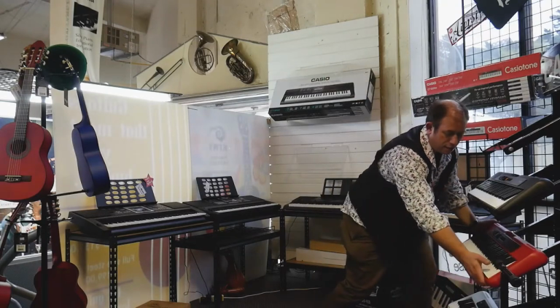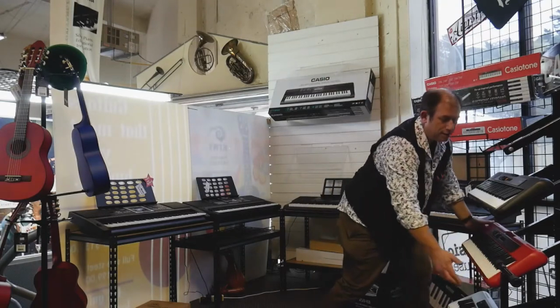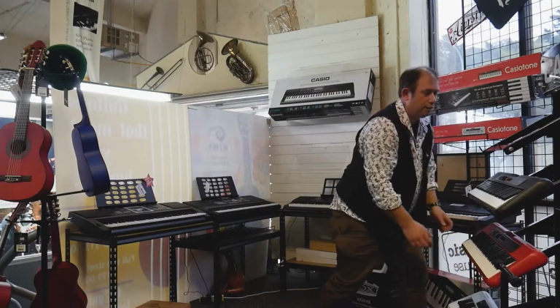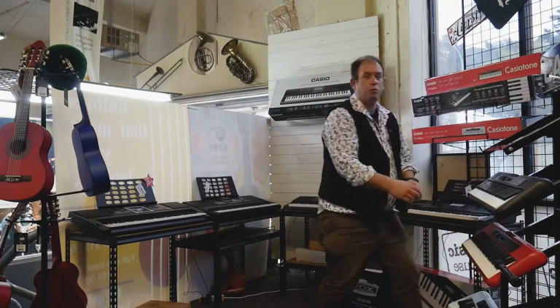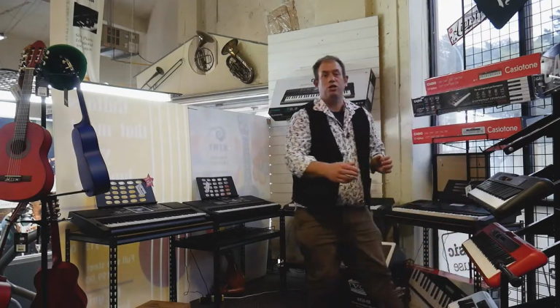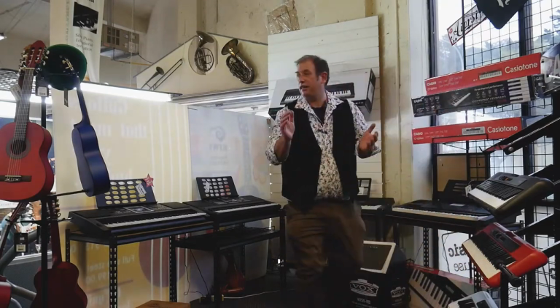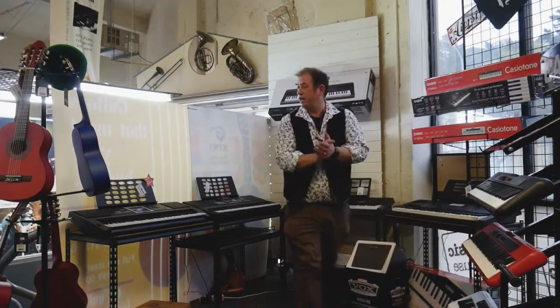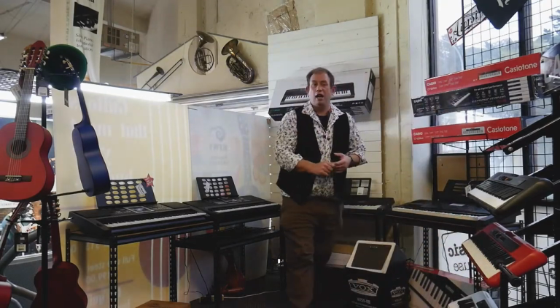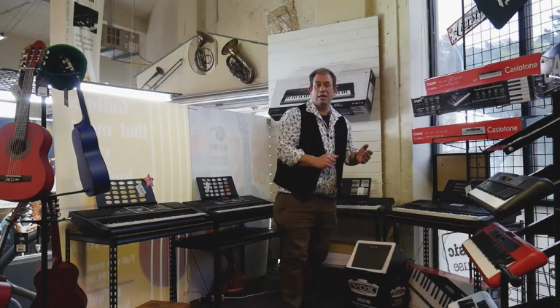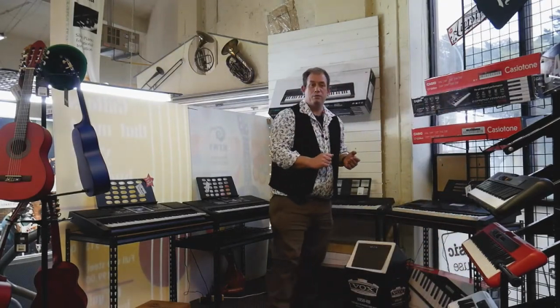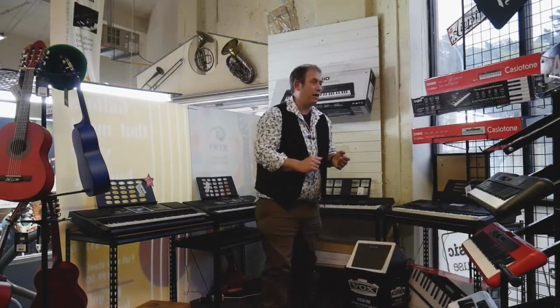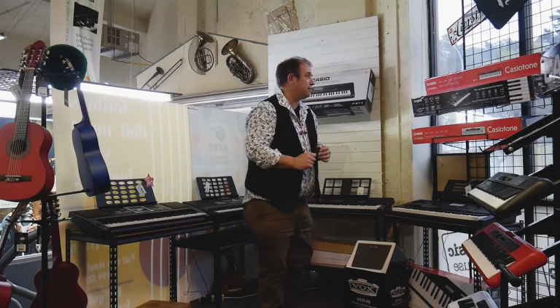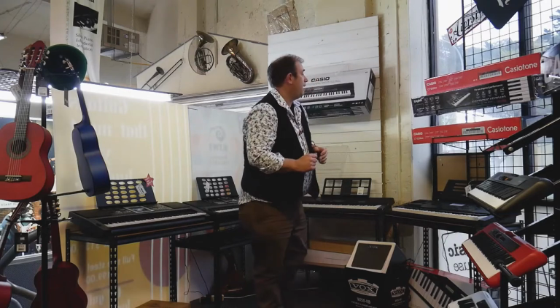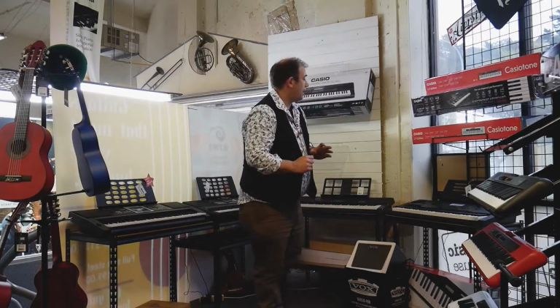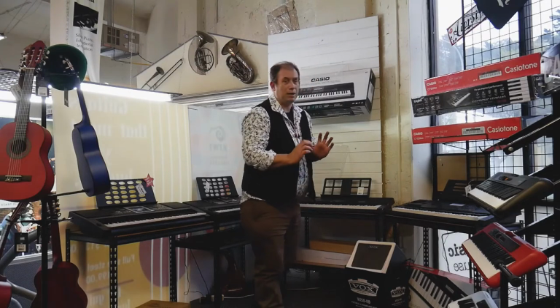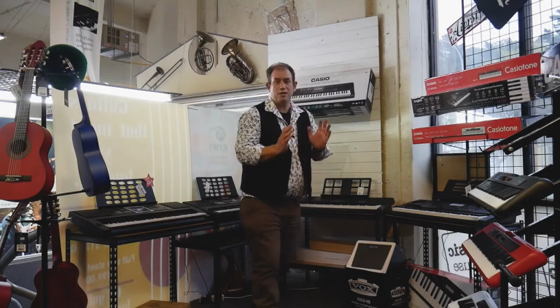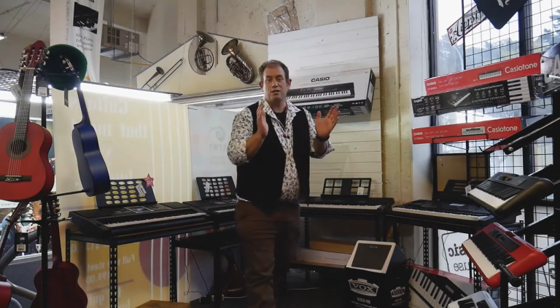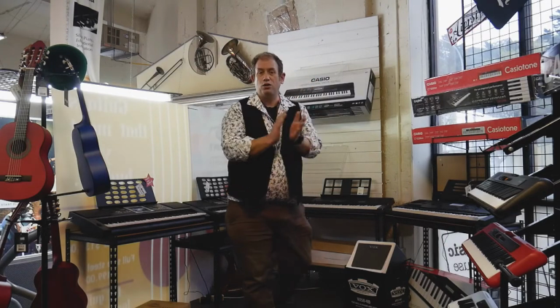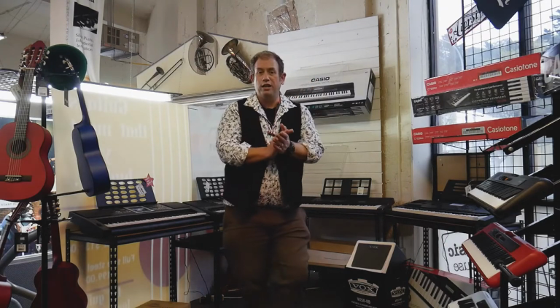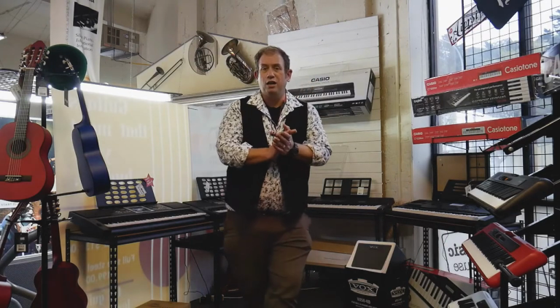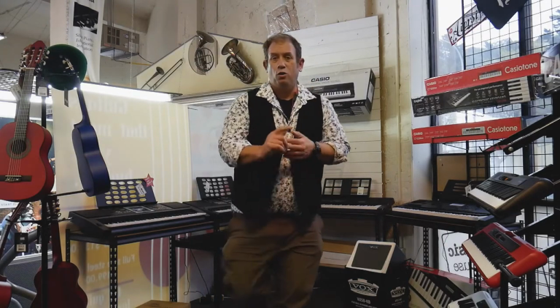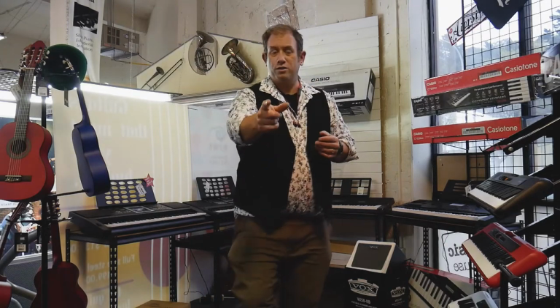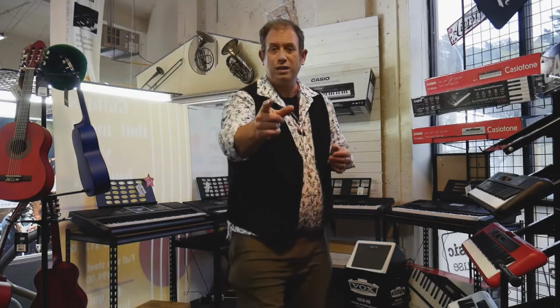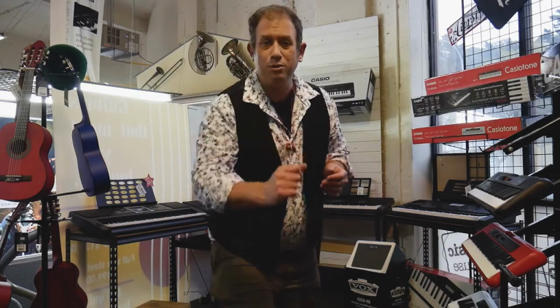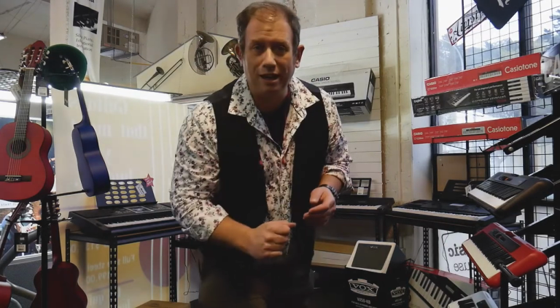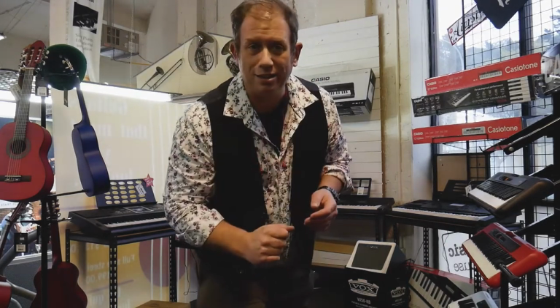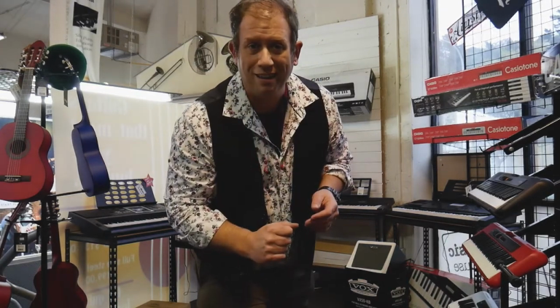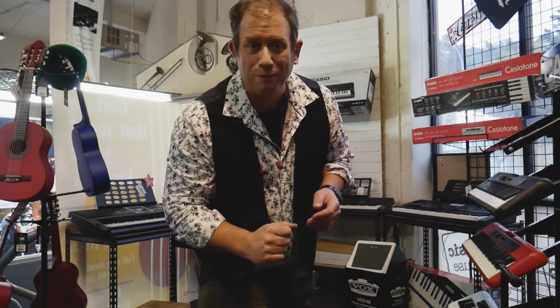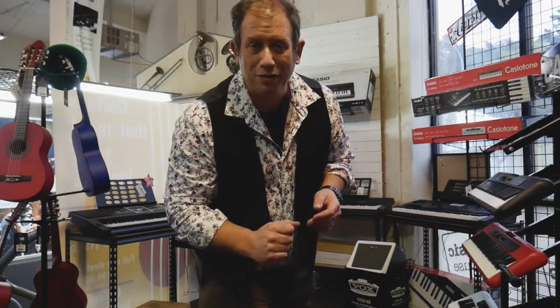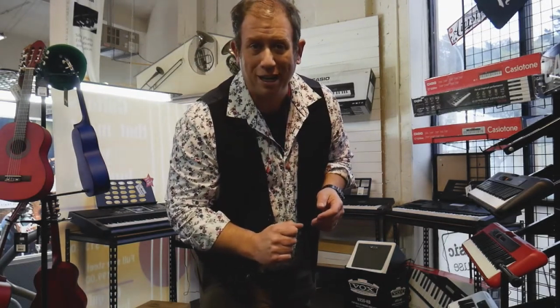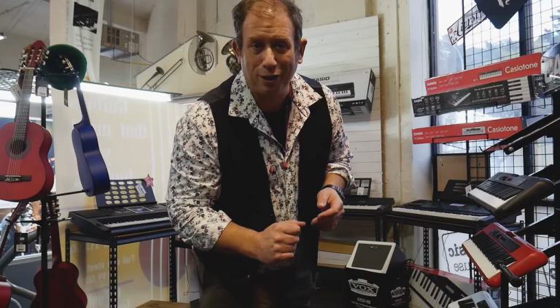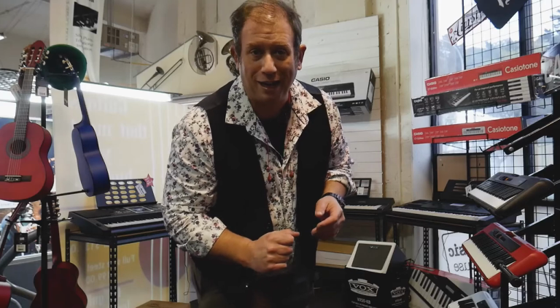It's definitely something worth checking out at the Music Warehouse. Come and visit us online or in store at the Music Warehouse, 478 Hat Road, Lower Hat.